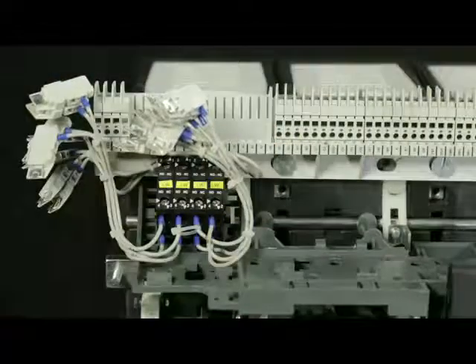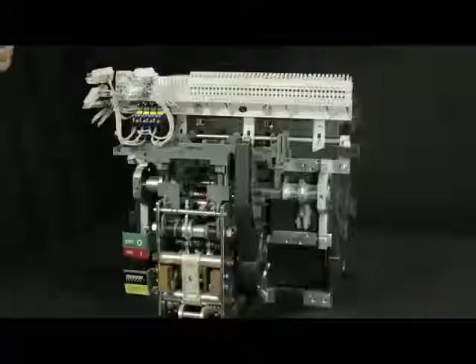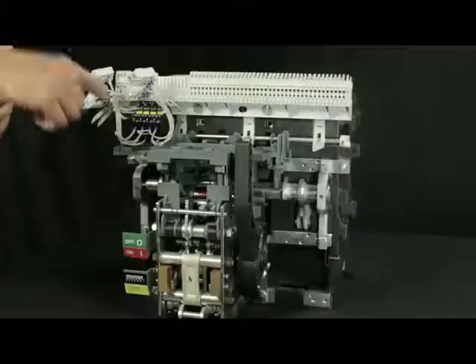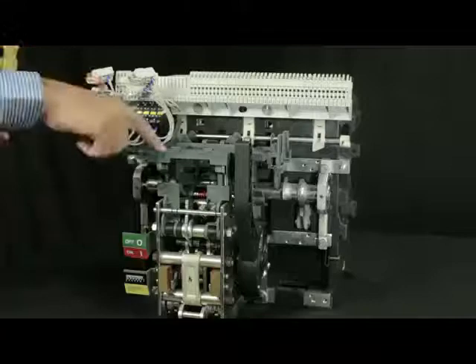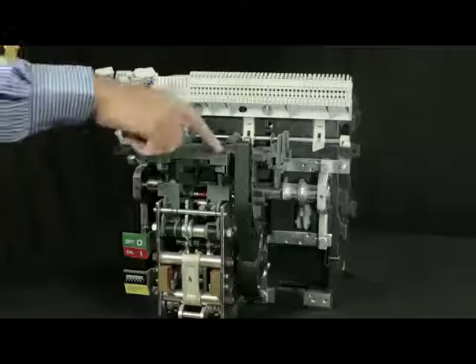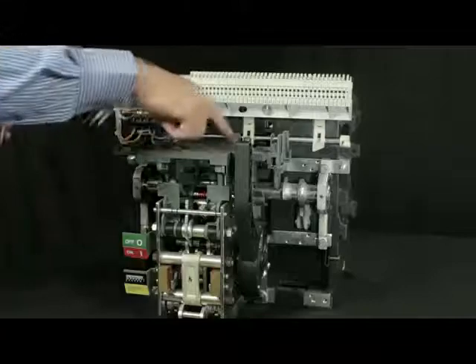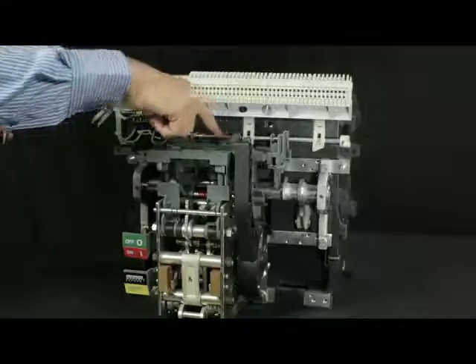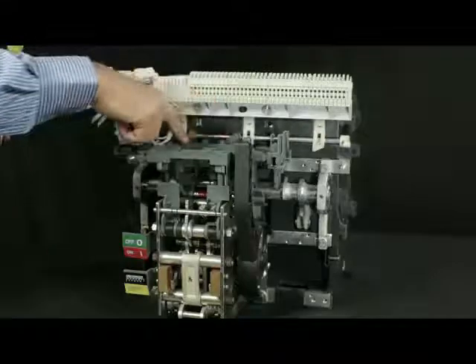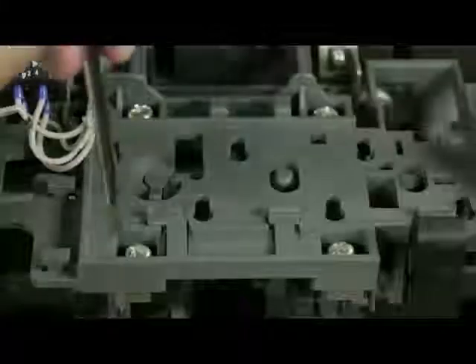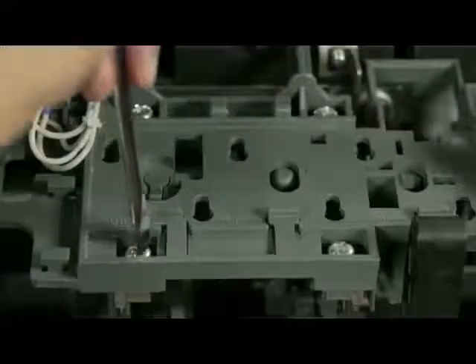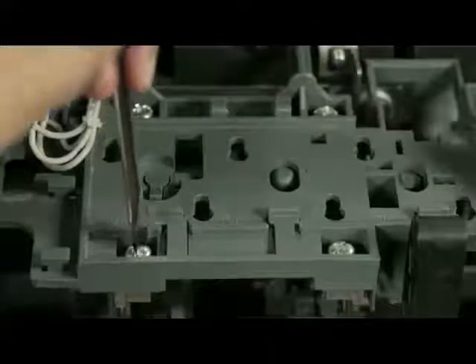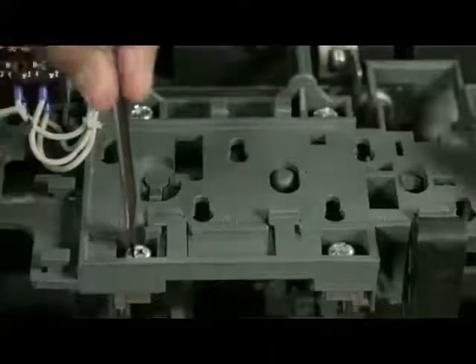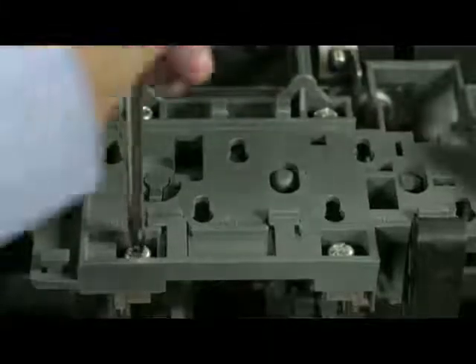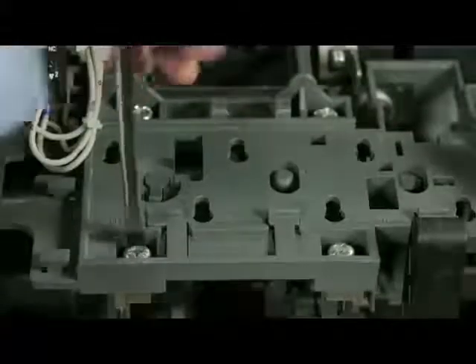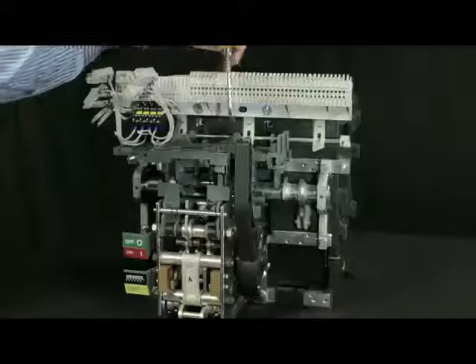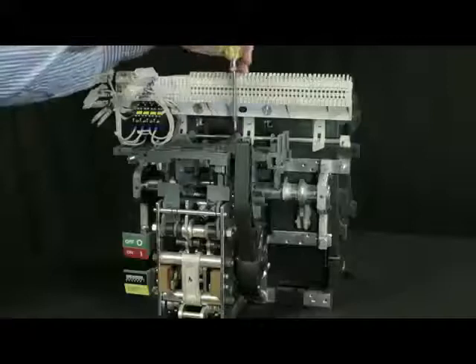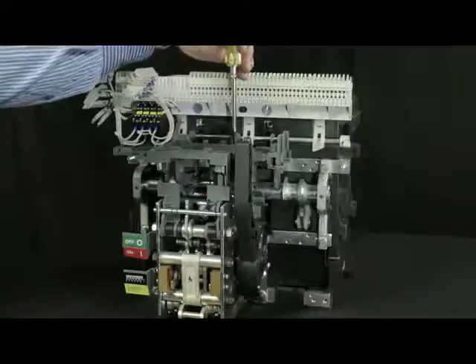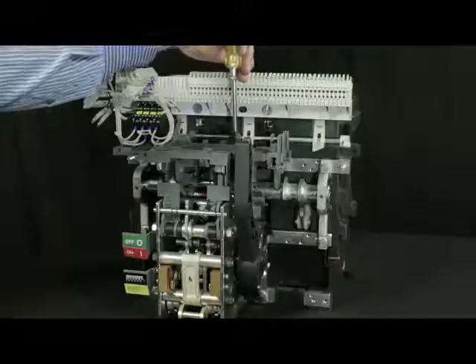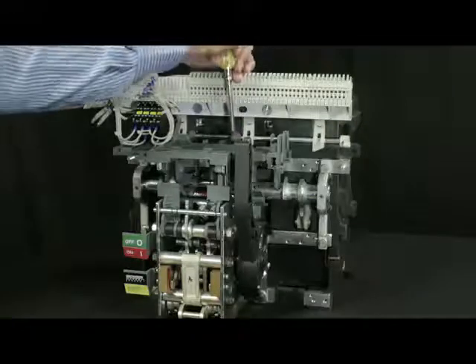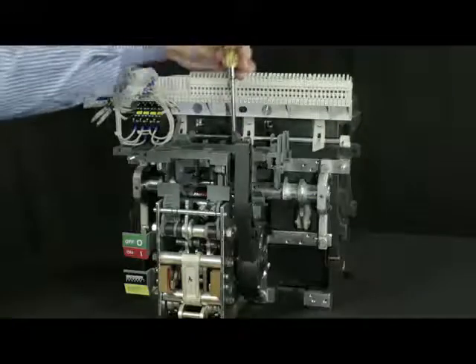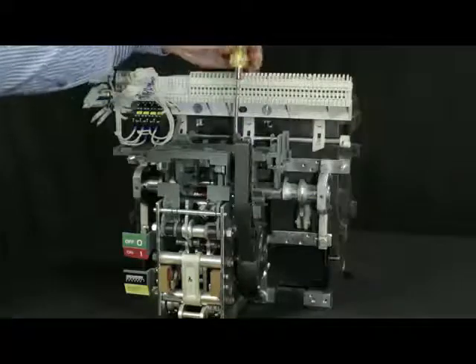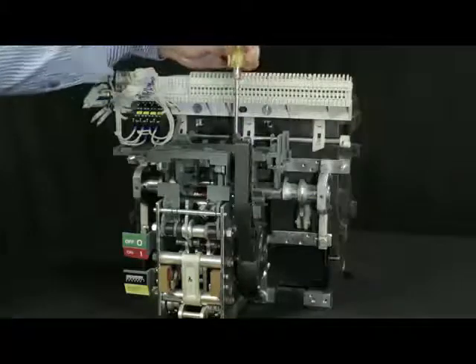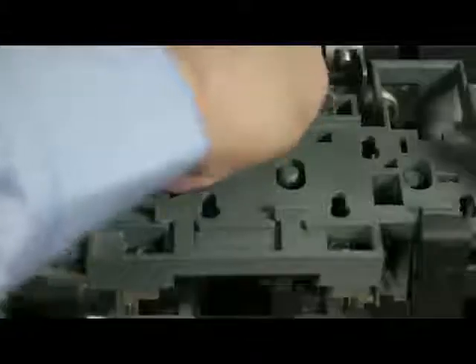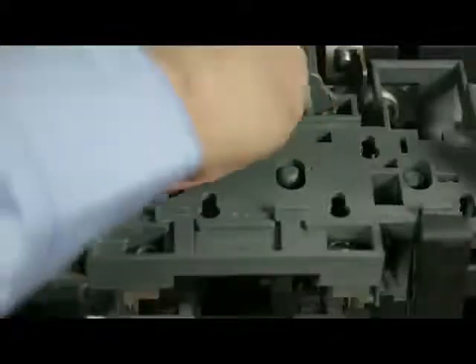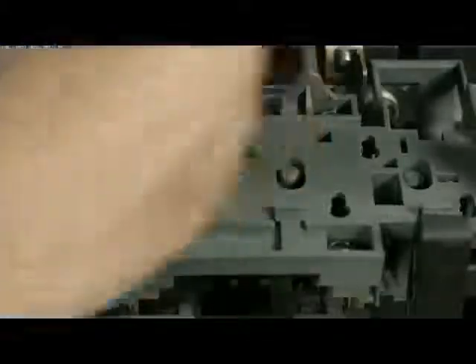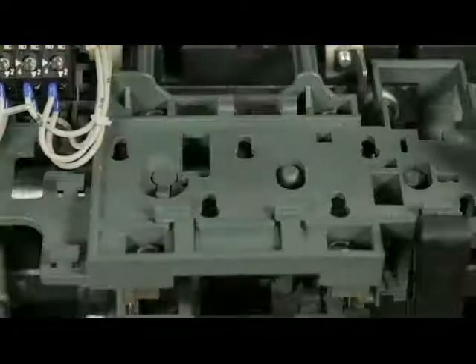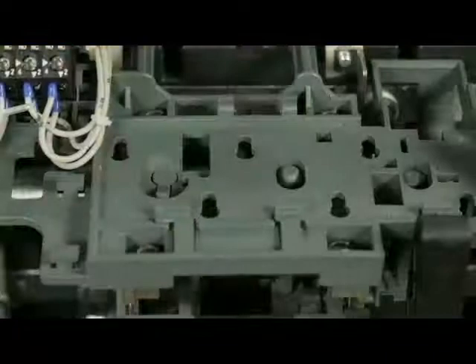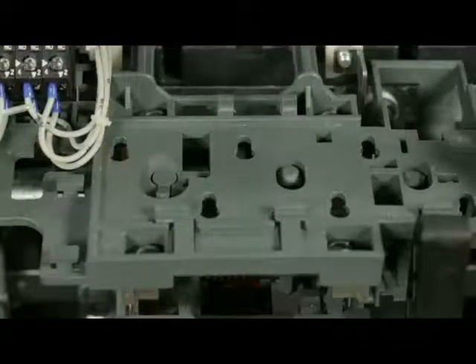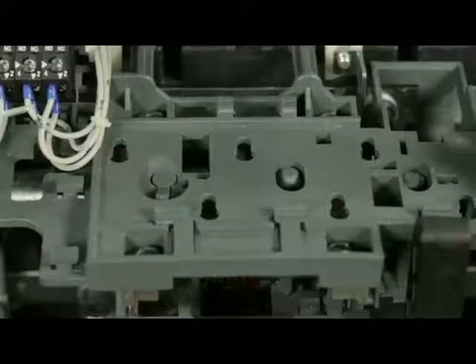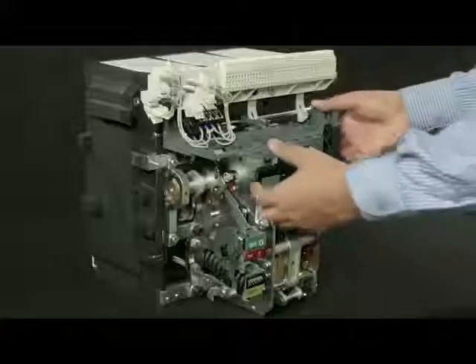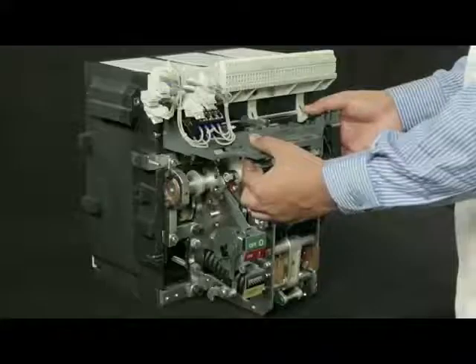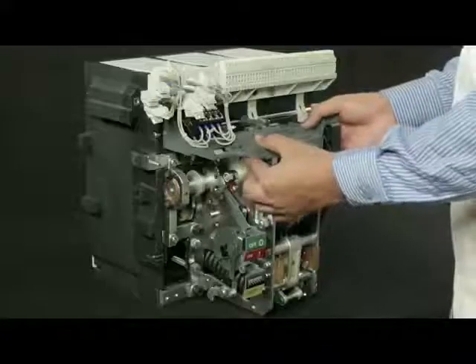Remove these four screws of top plate. Pull out the top plate.